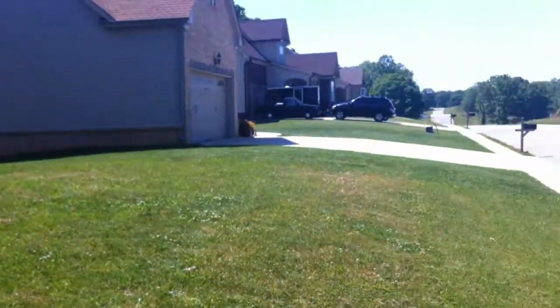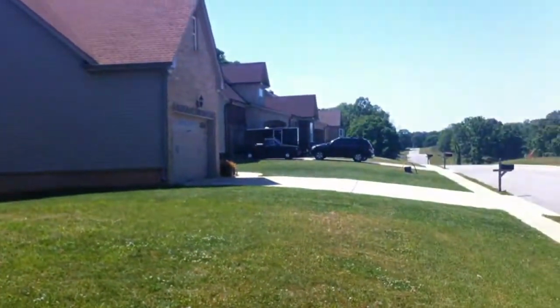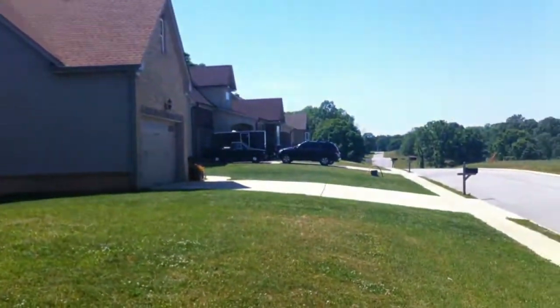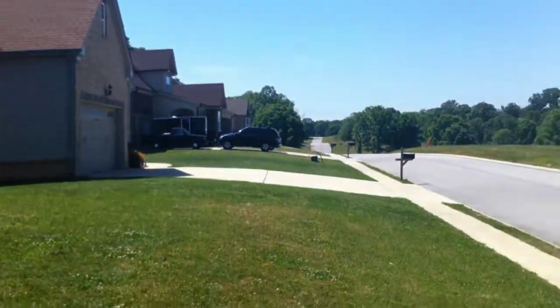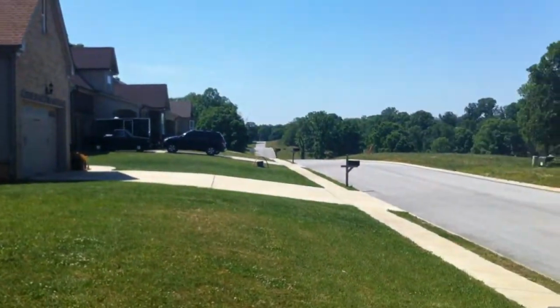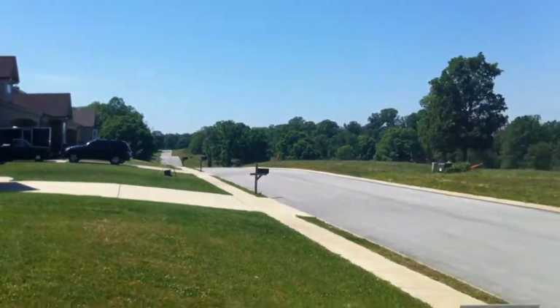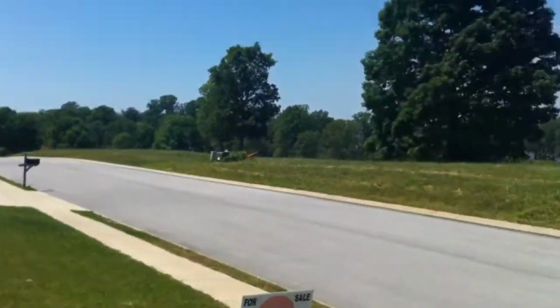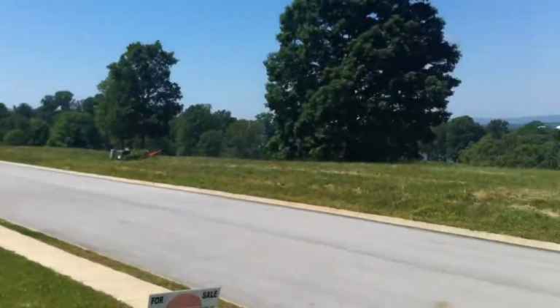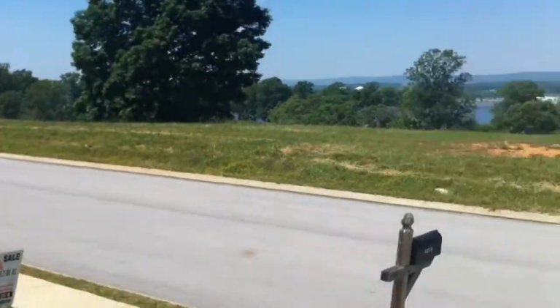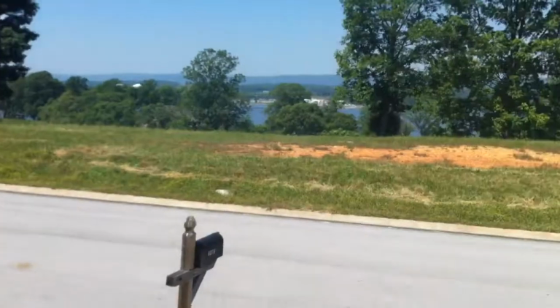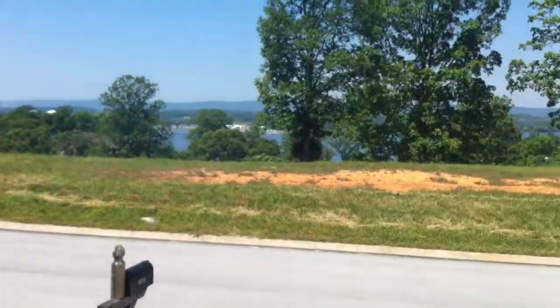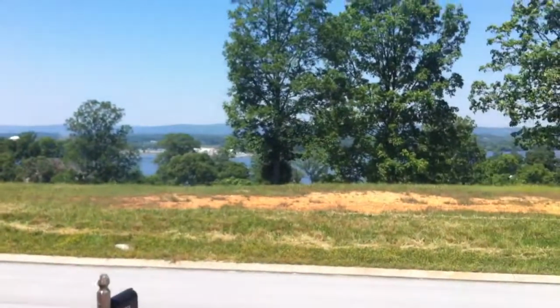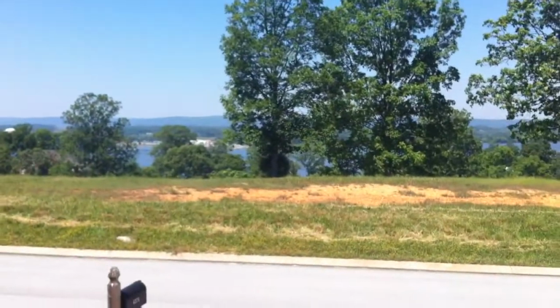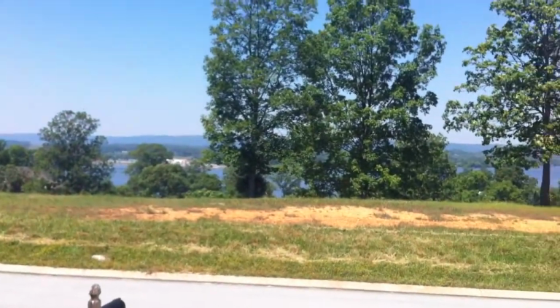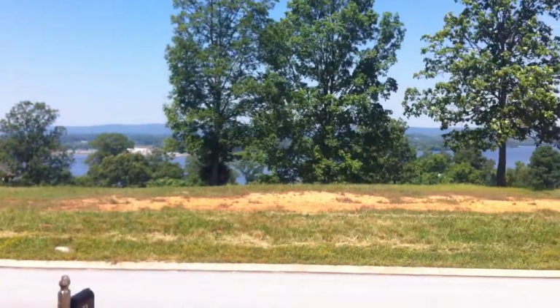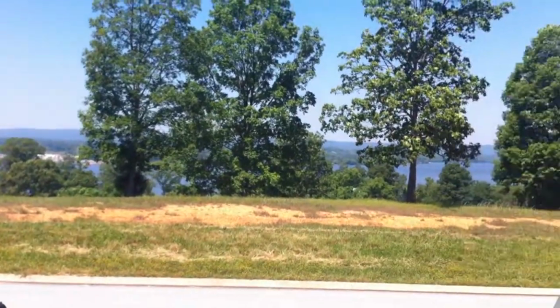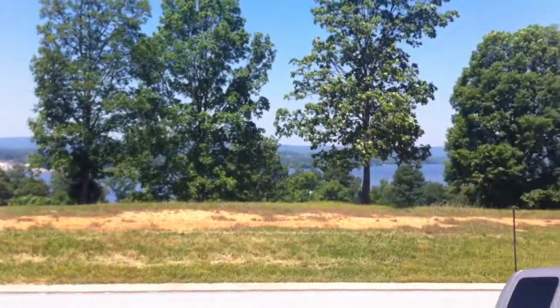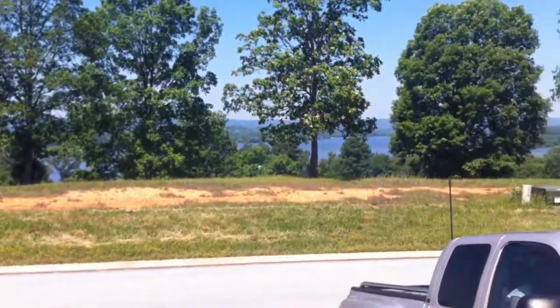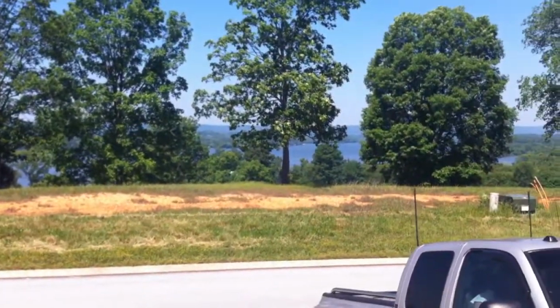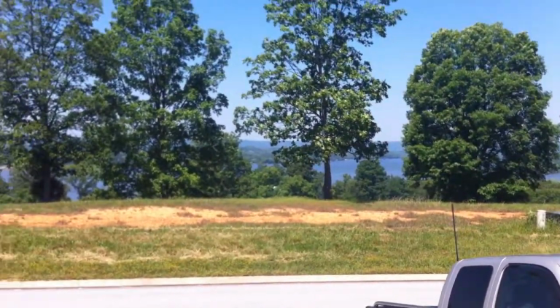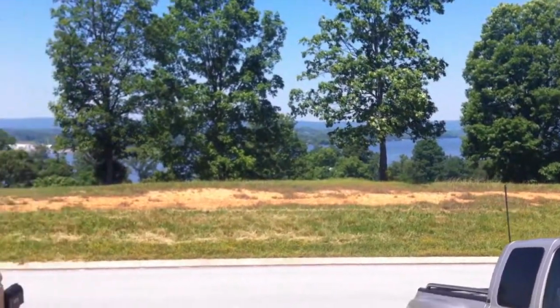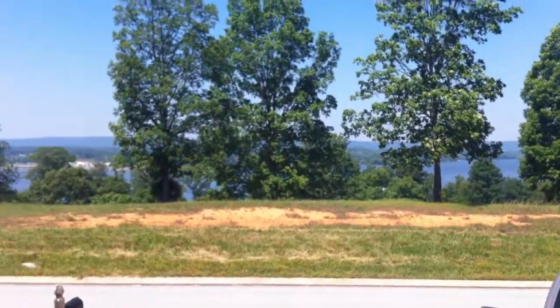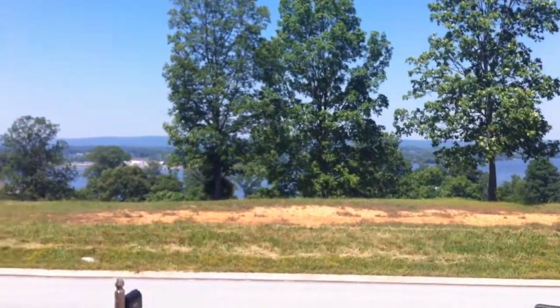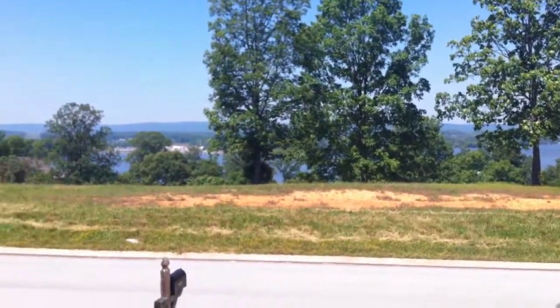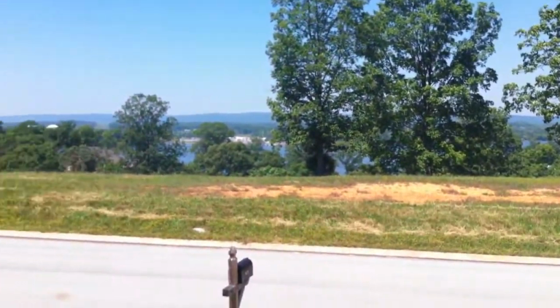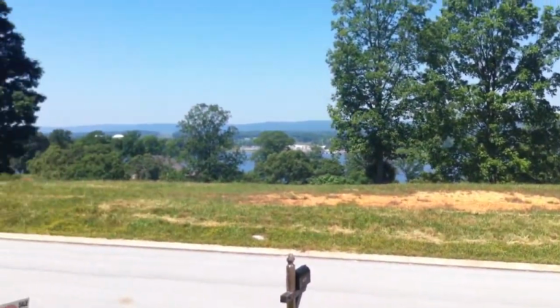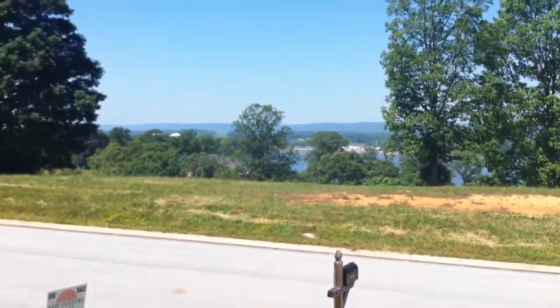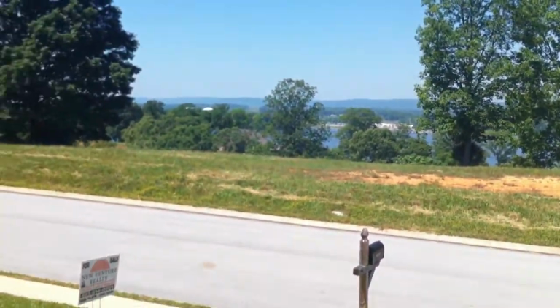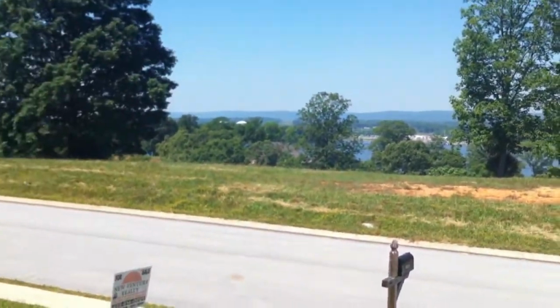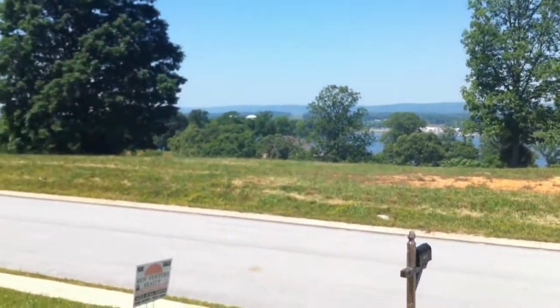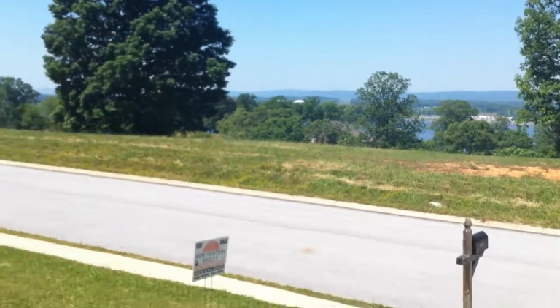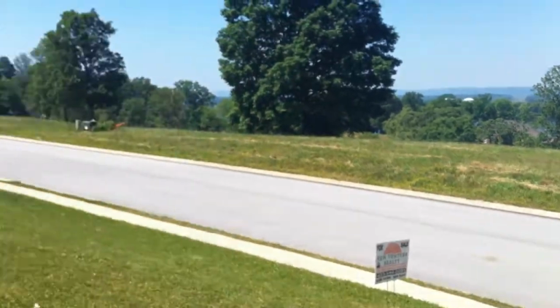And you can get a view of the neighborhood here. Right across the street, you can see the Chickamonga Lake. Good view here from the front of the house.